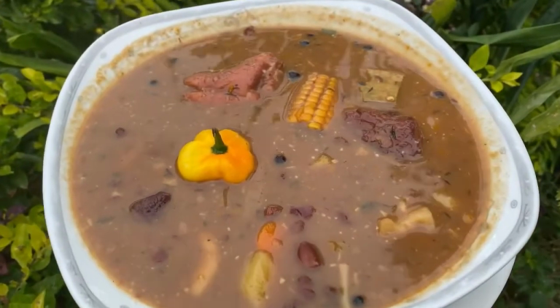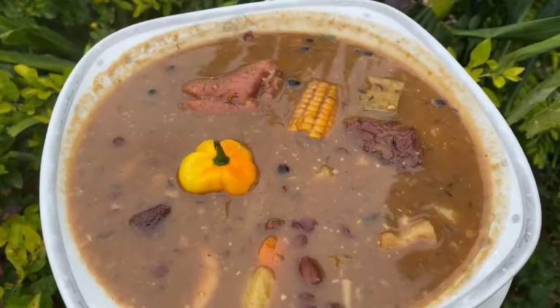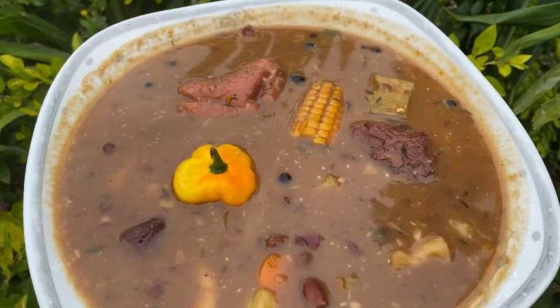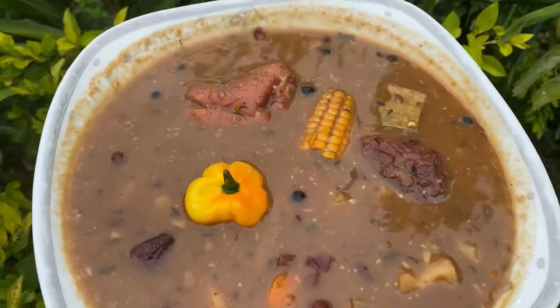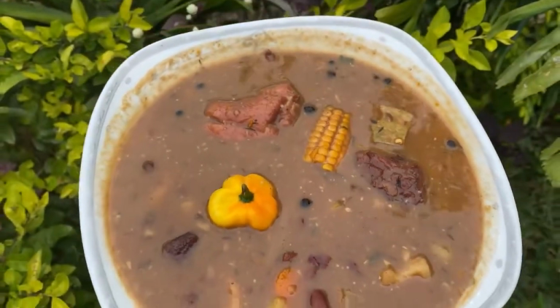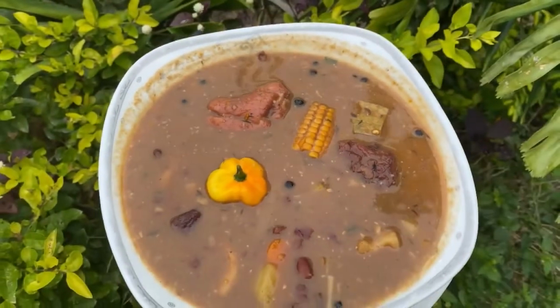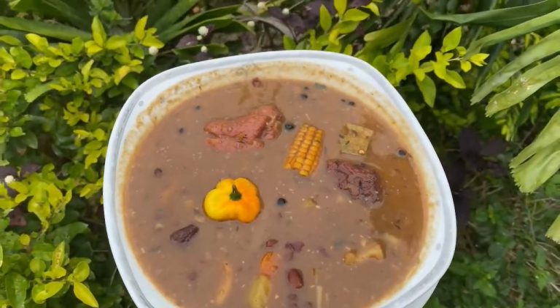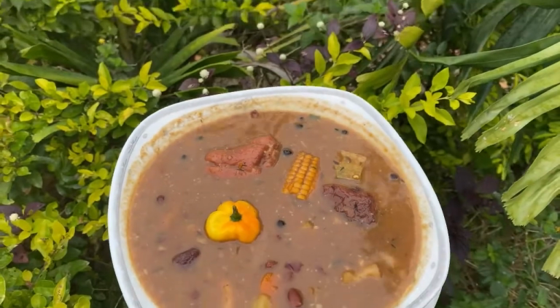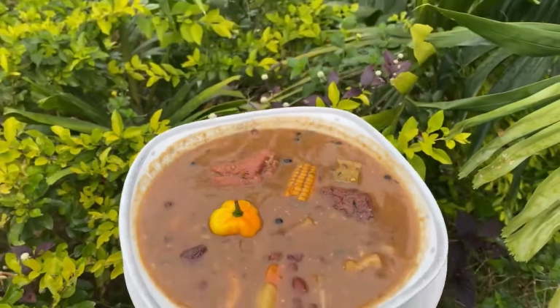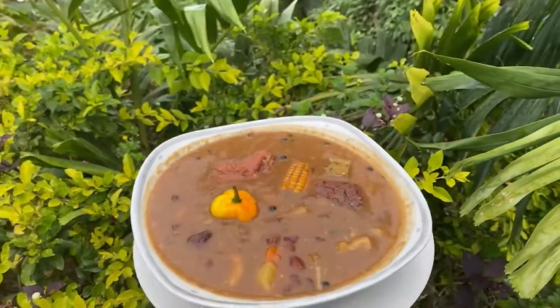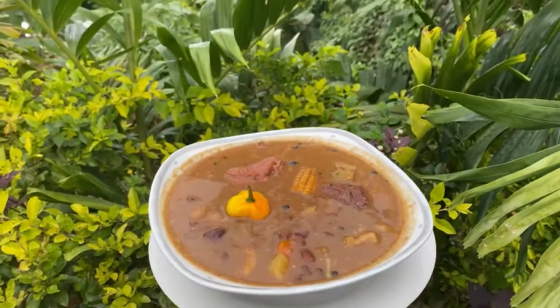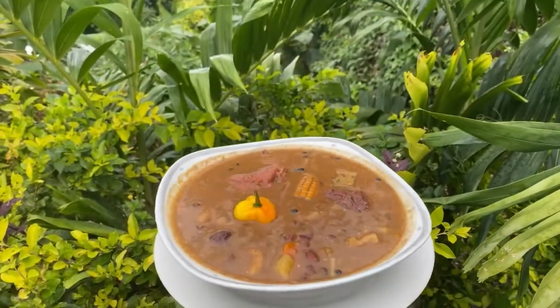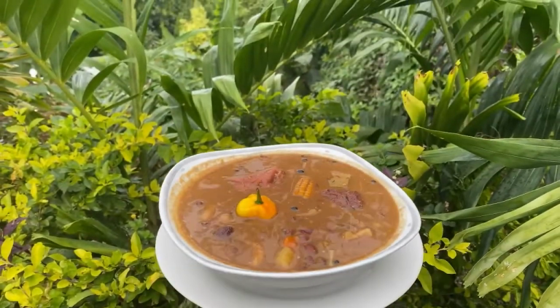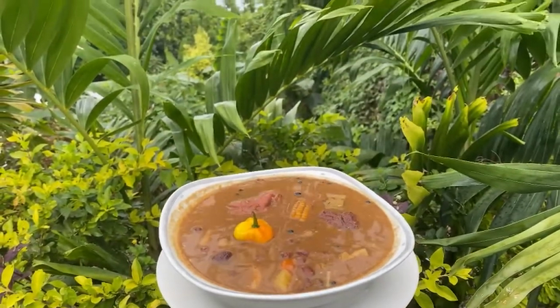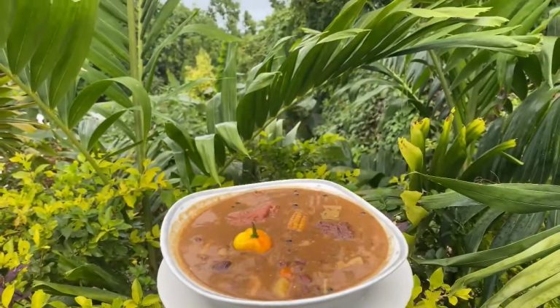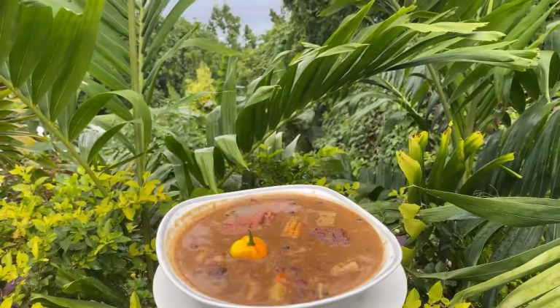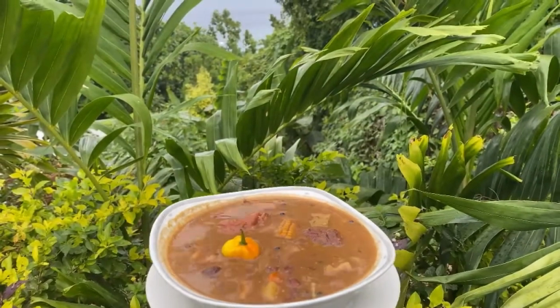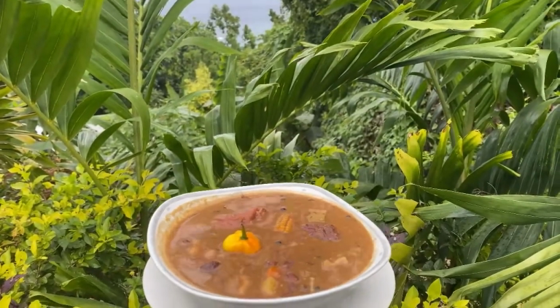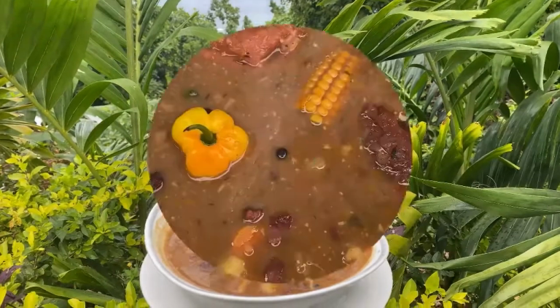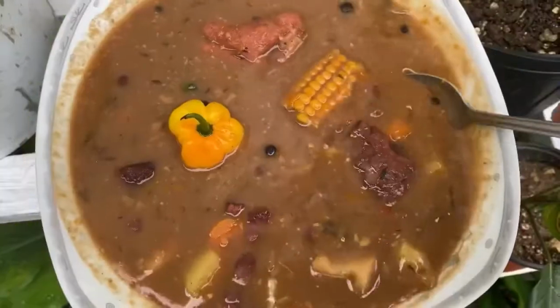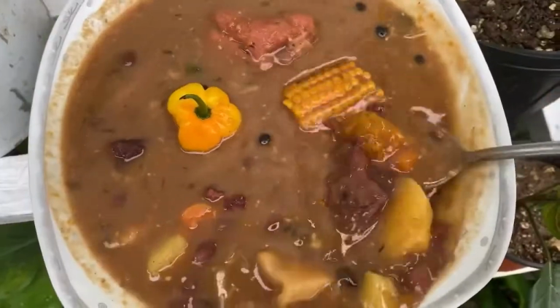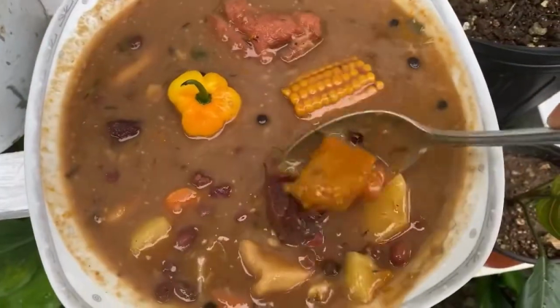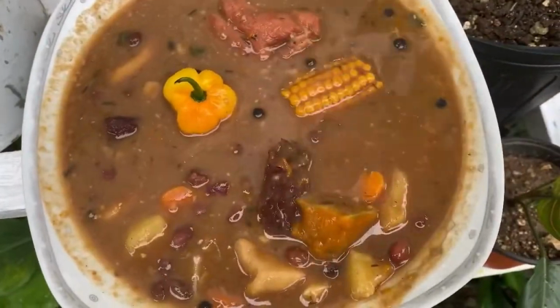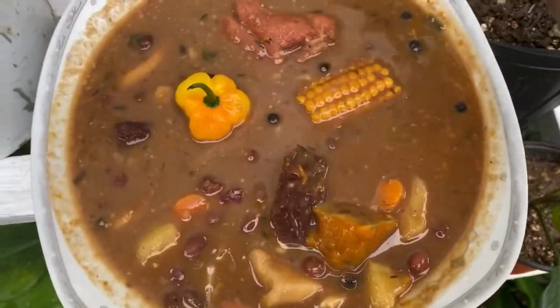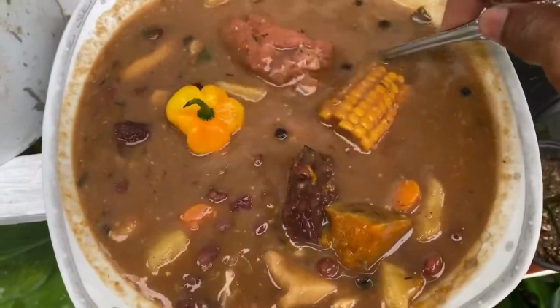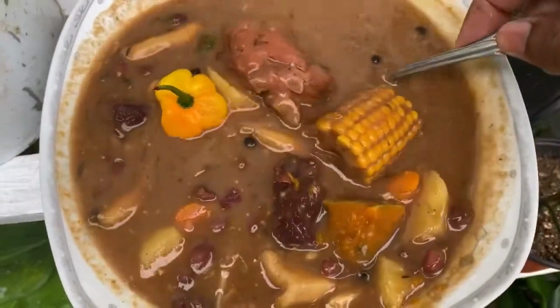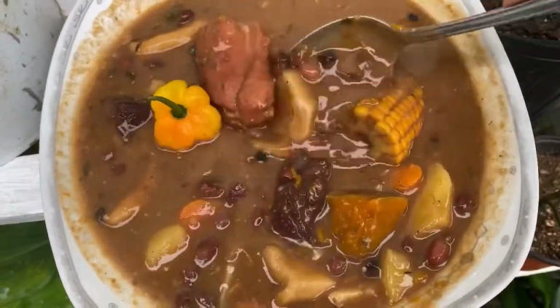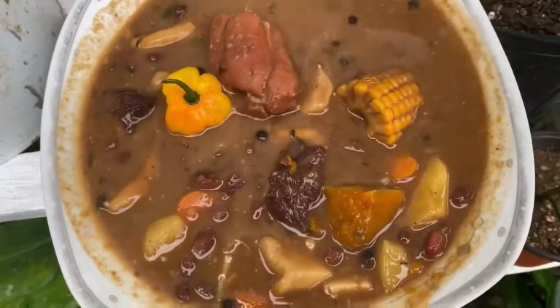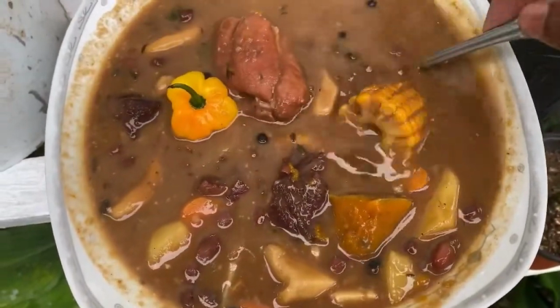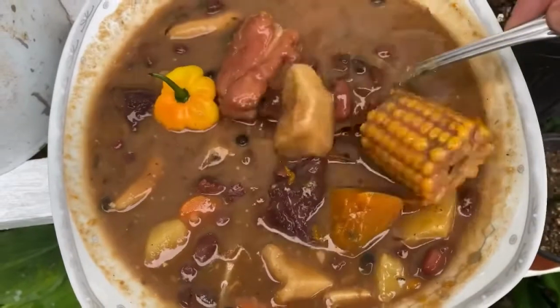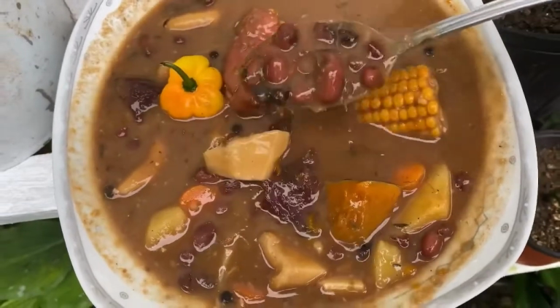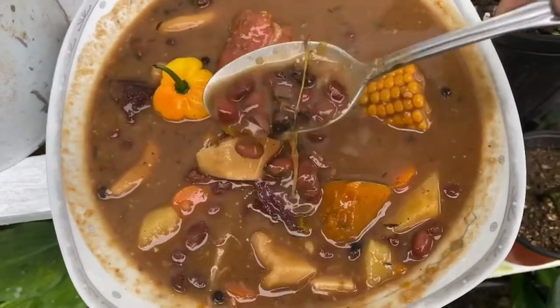This is the final product — your red pea soup with a little bit of busso, with corn, yellow yam, pig's tail, salt beef, pumpkin, and carrot.